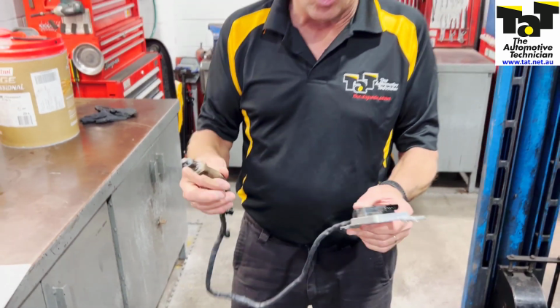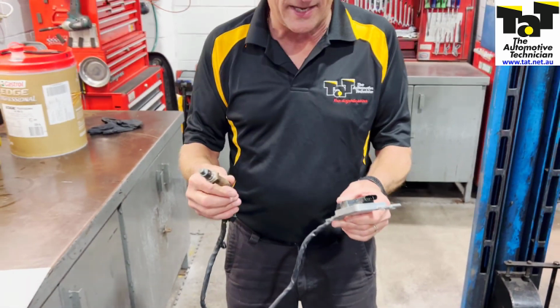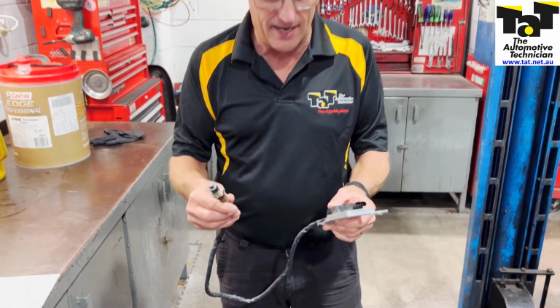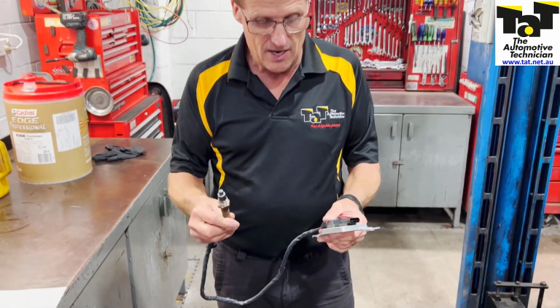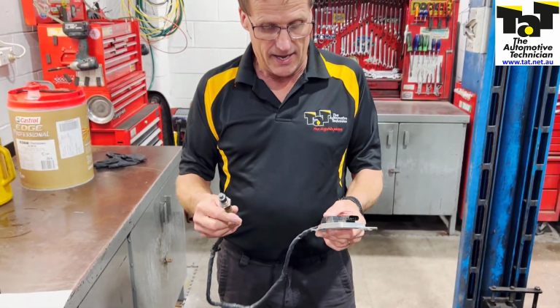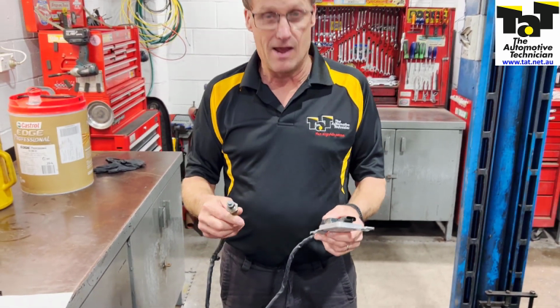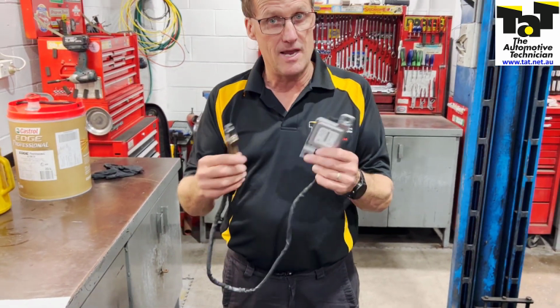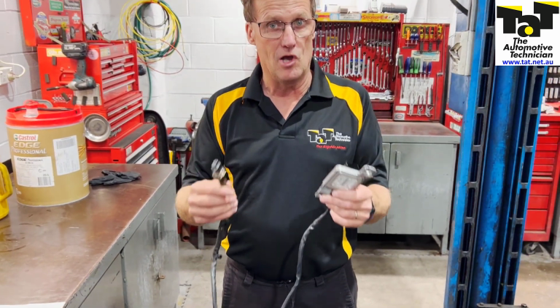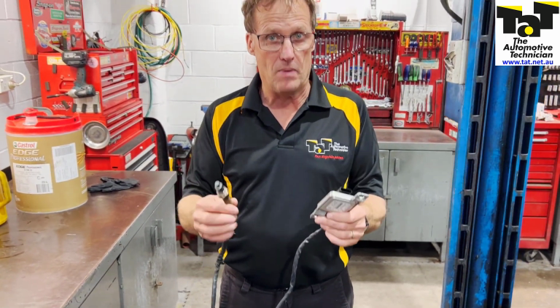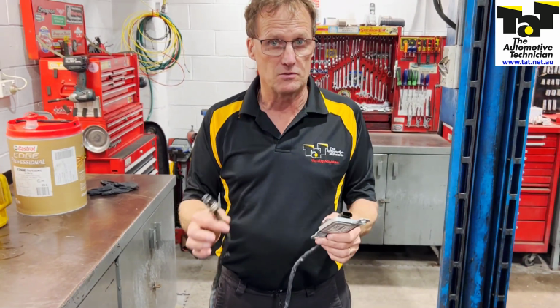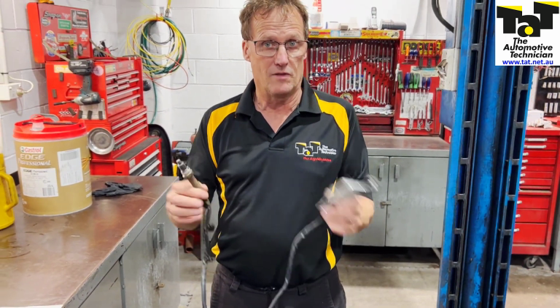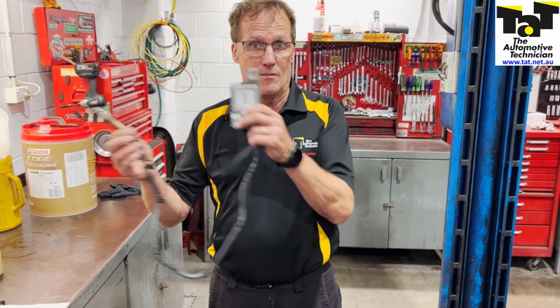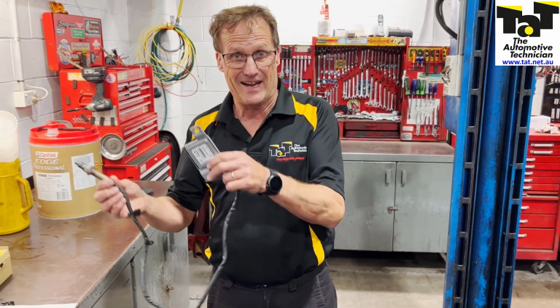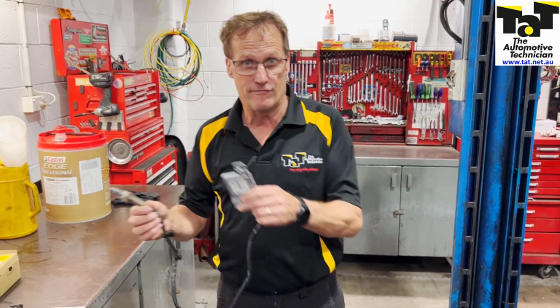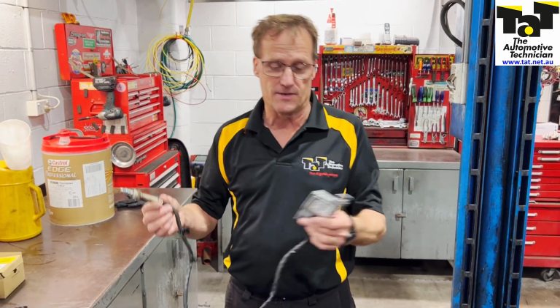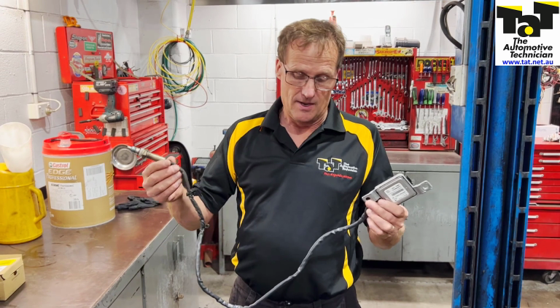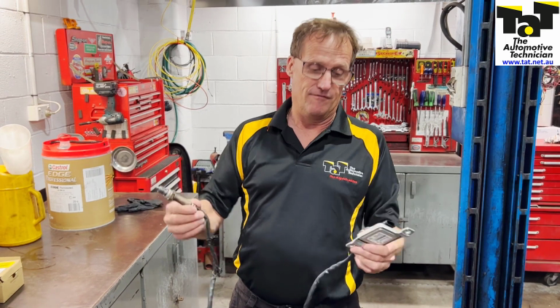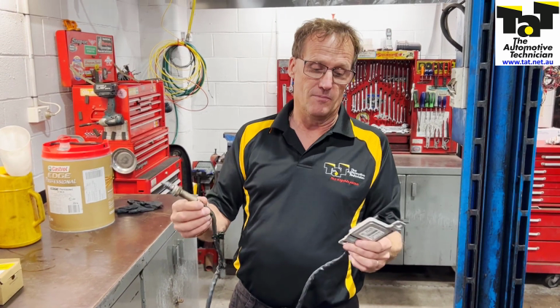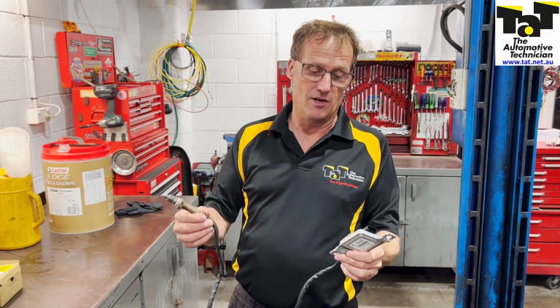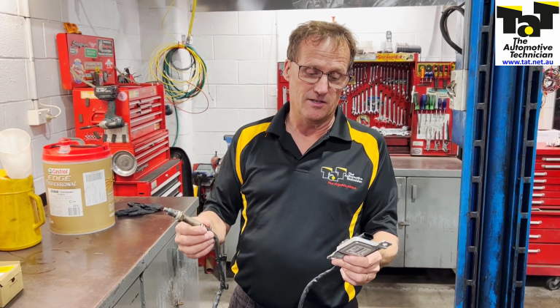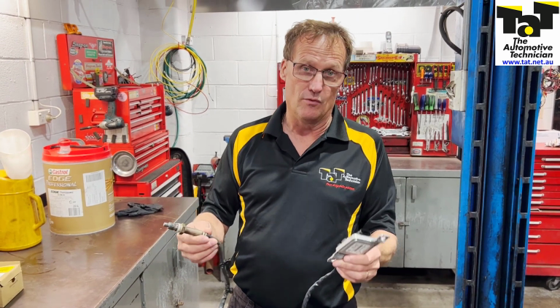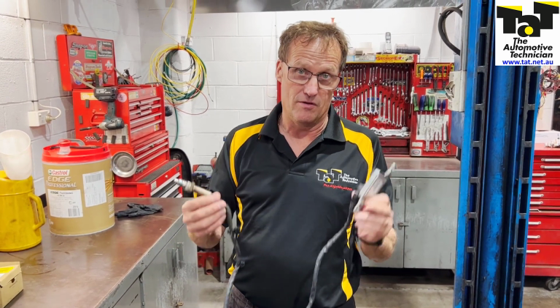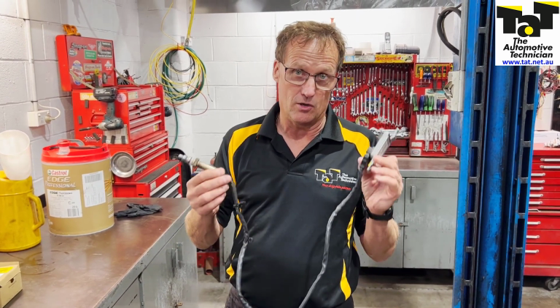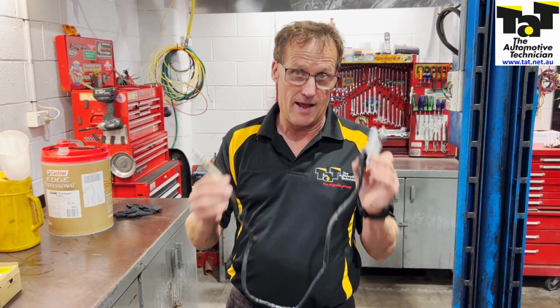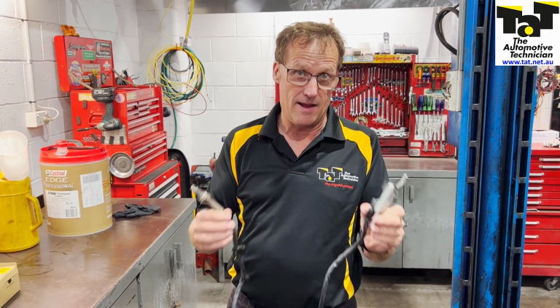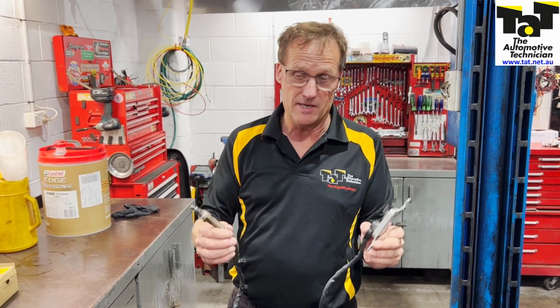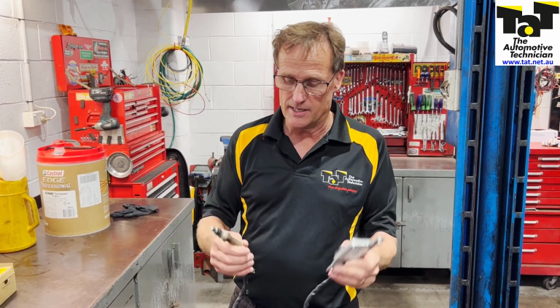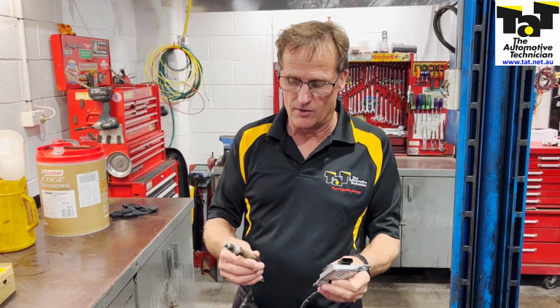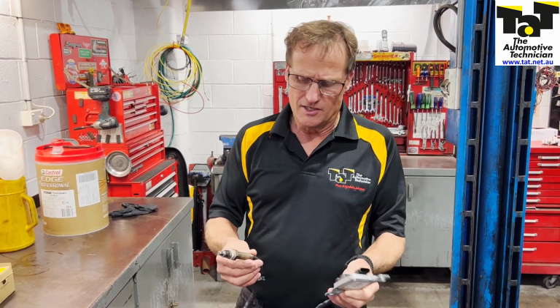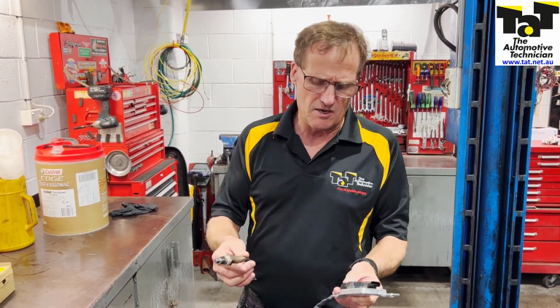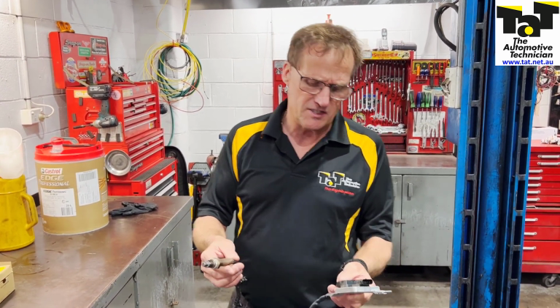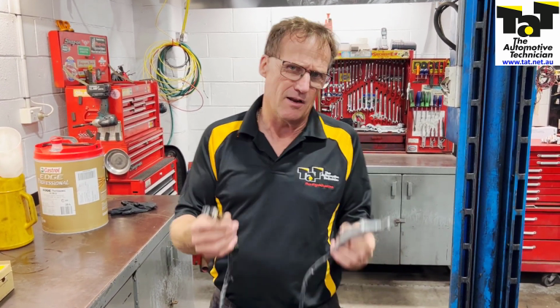We brought it back in again. We kept the old parts, put the front one back in the front, and fitted the brand new one into the rear of the vehicle - and happy days.